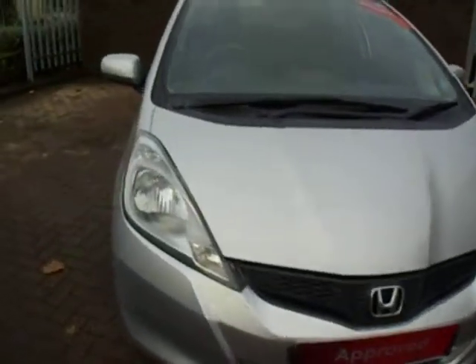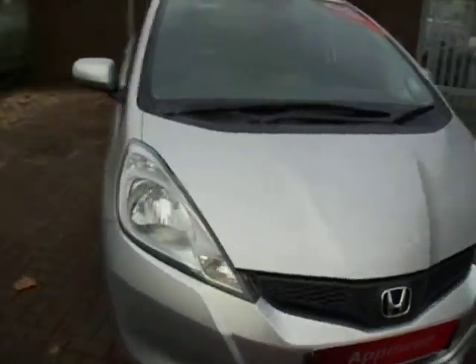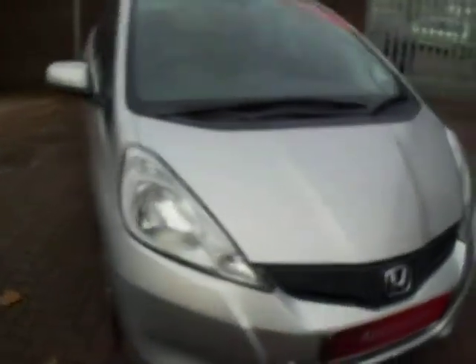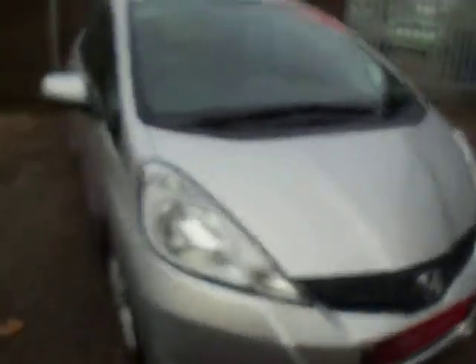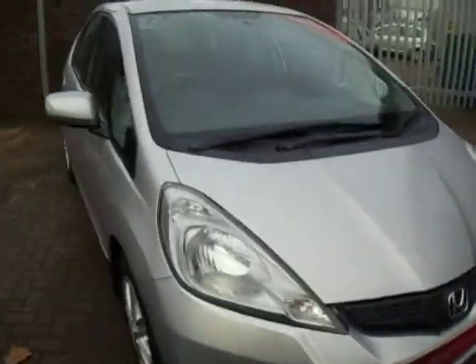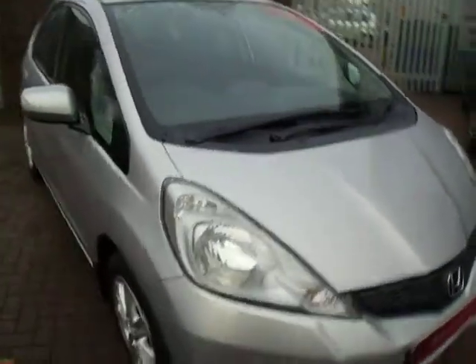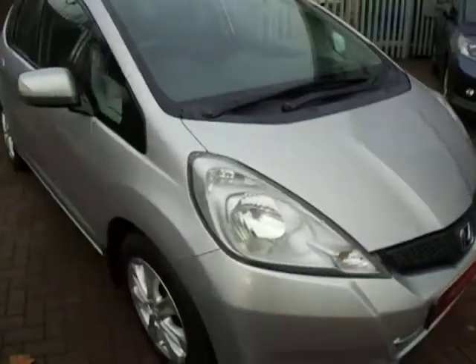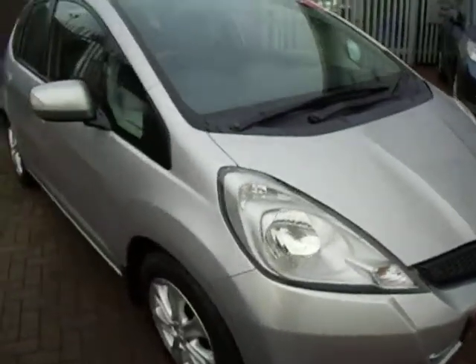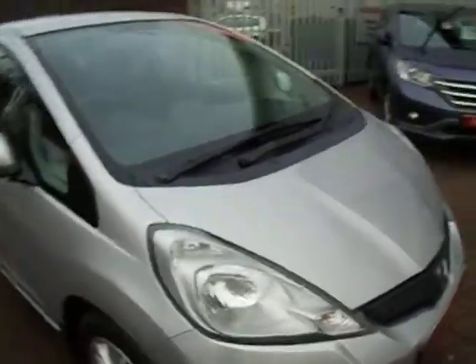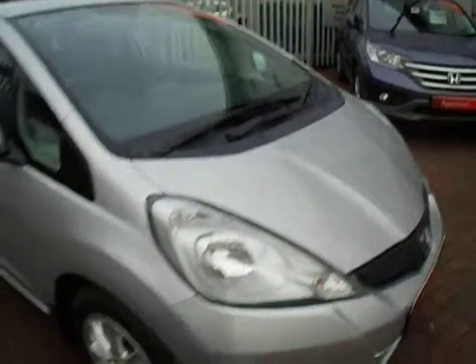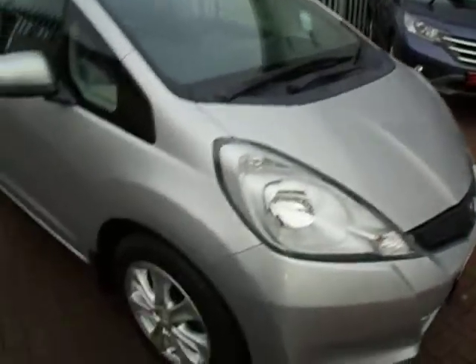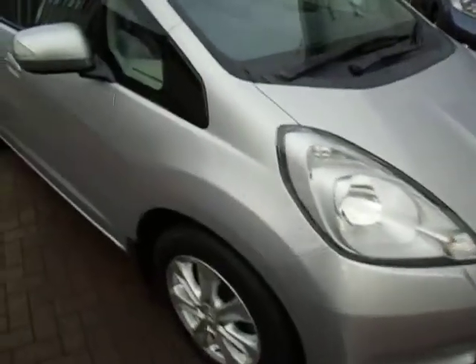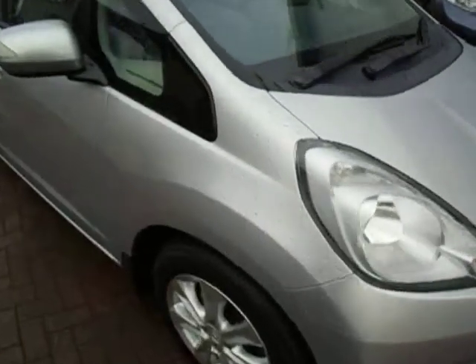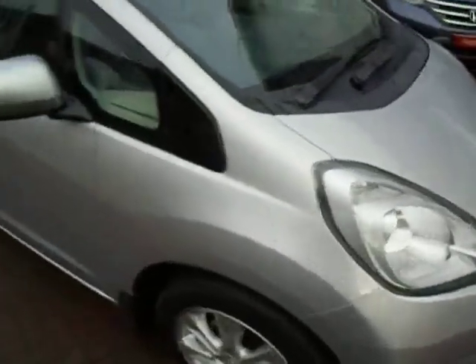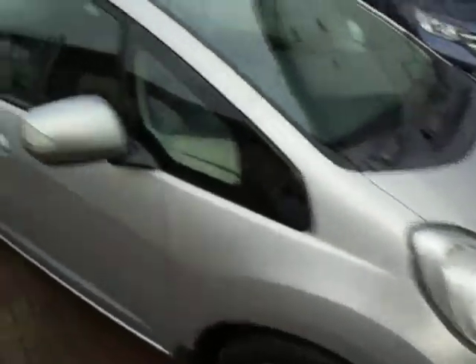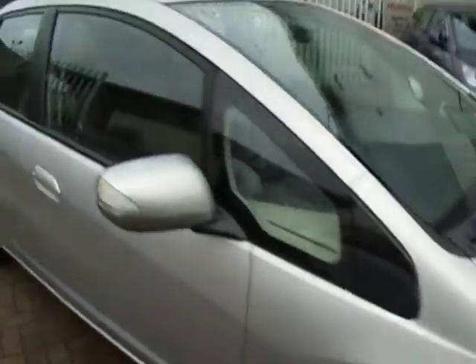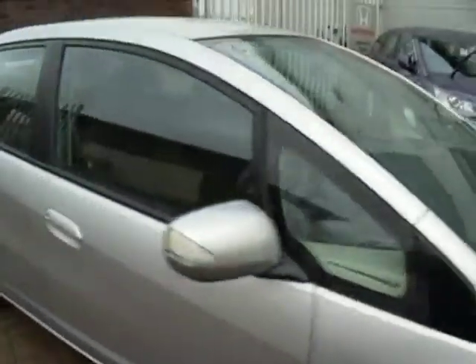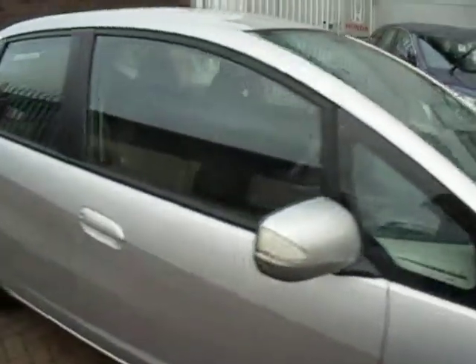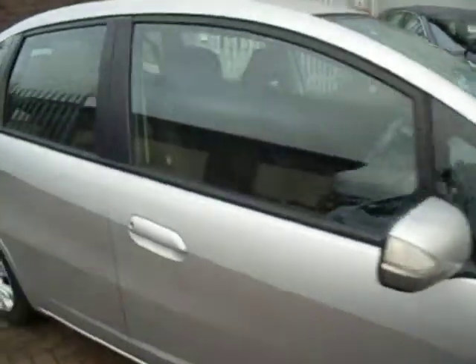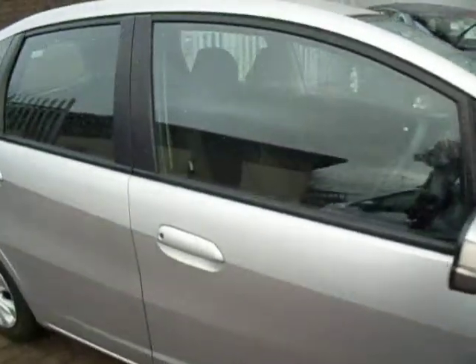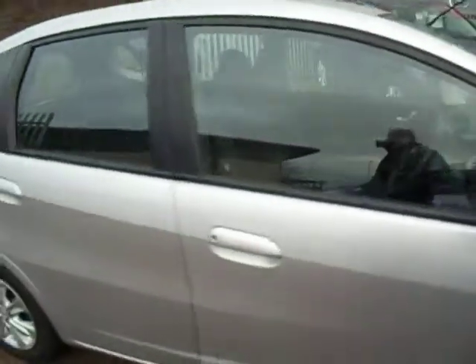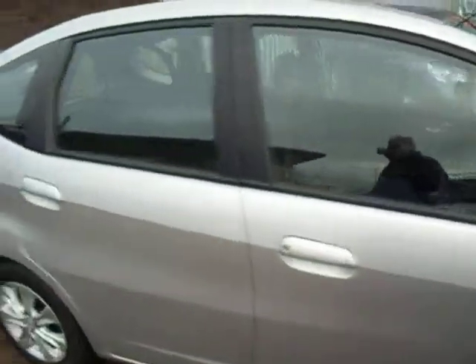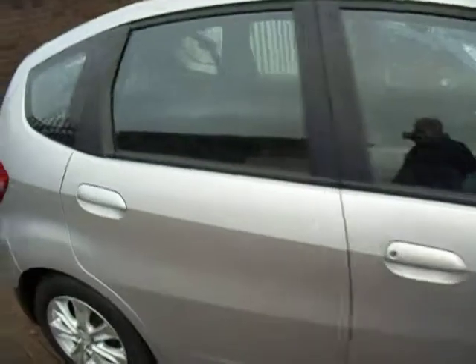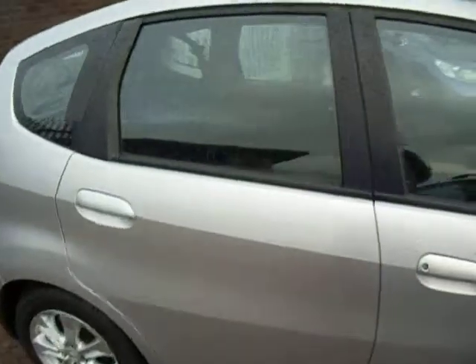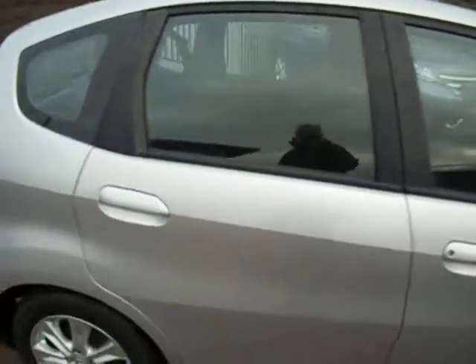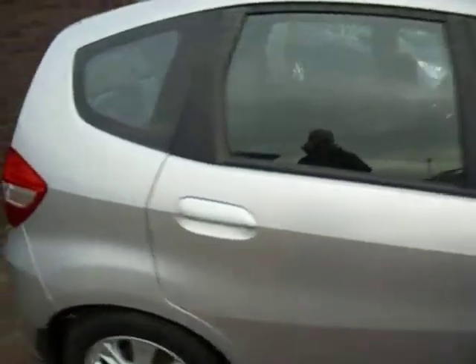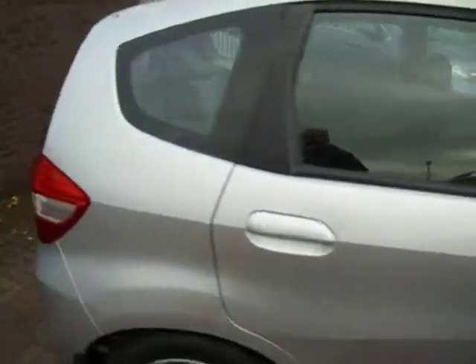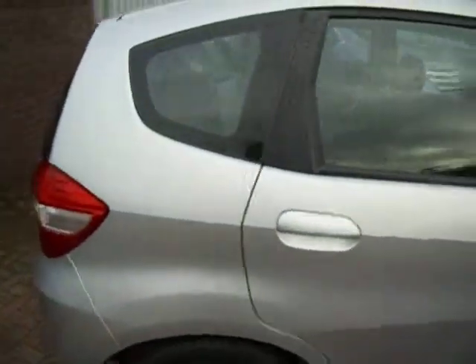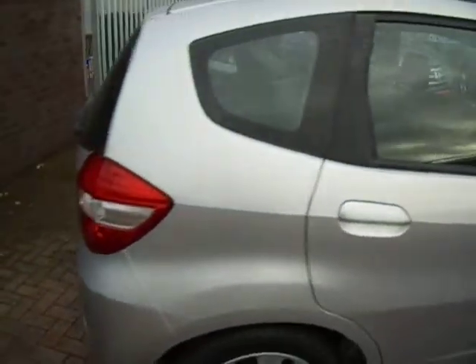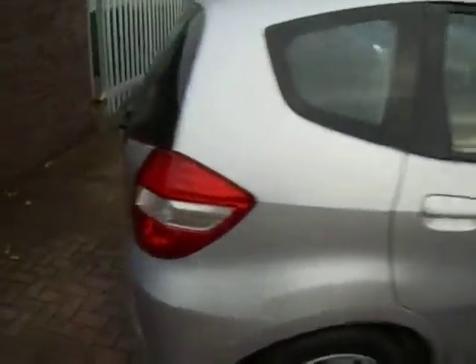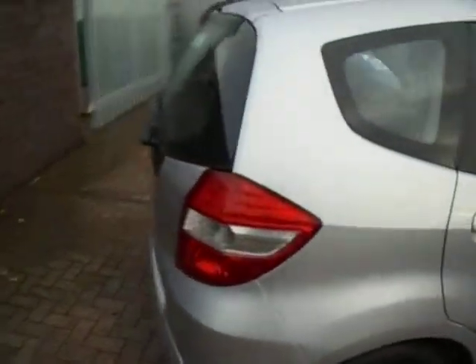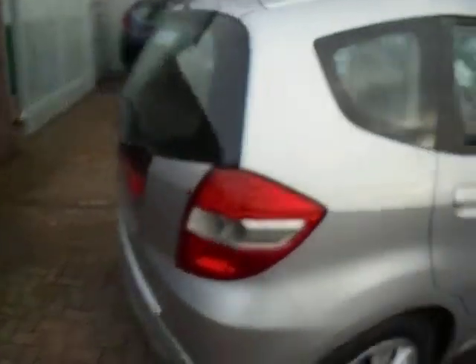Finished in metallic silver with alloy wheels in exceptionally nice condition. You can see it has got the metallic paint finish on the paintwork.